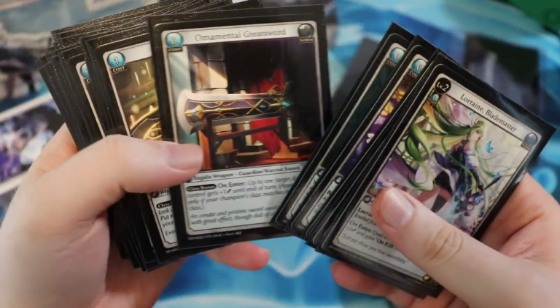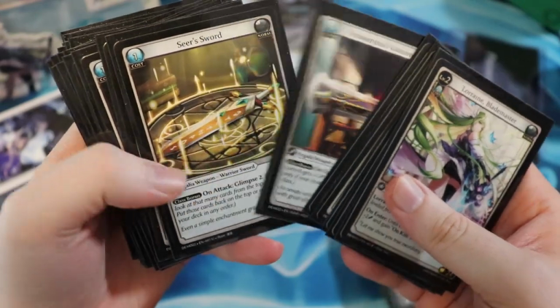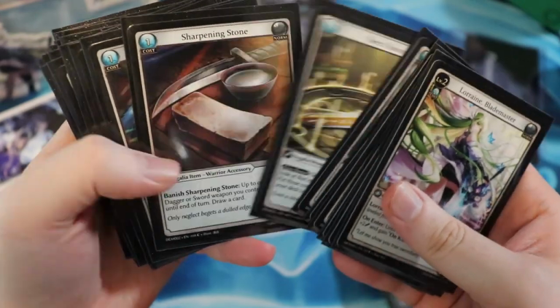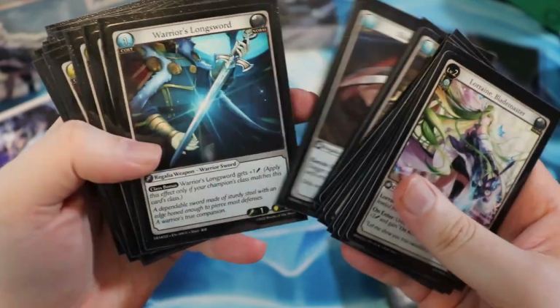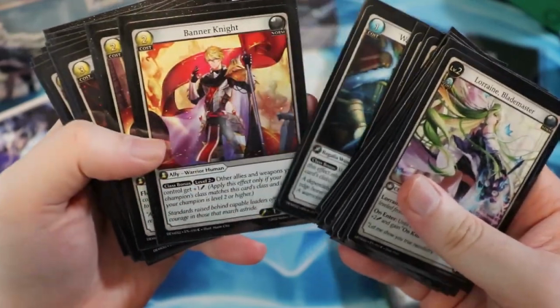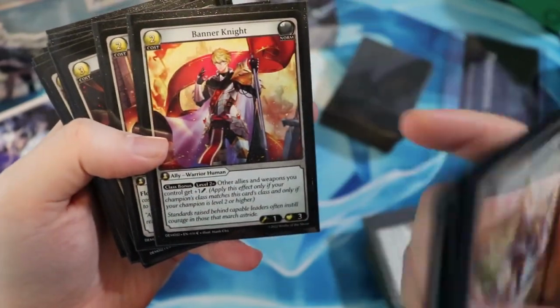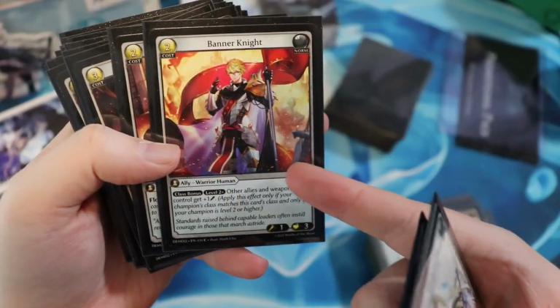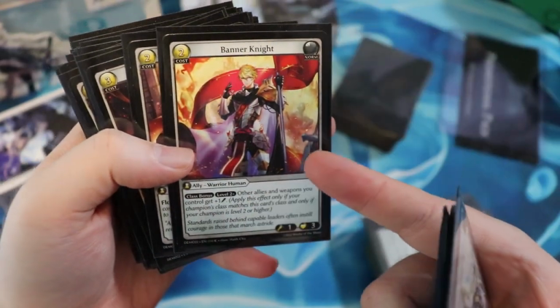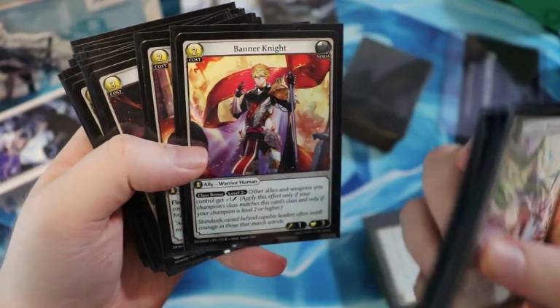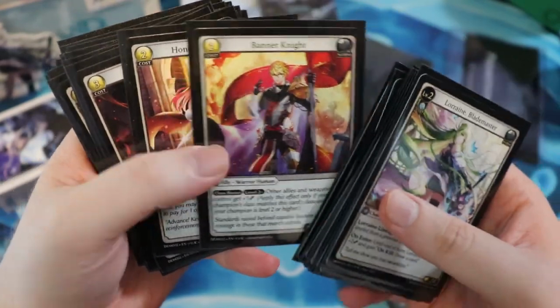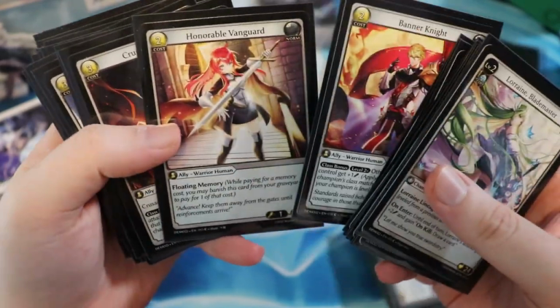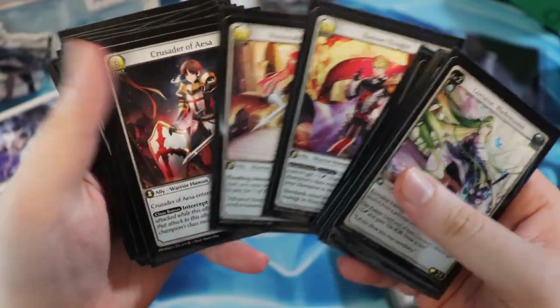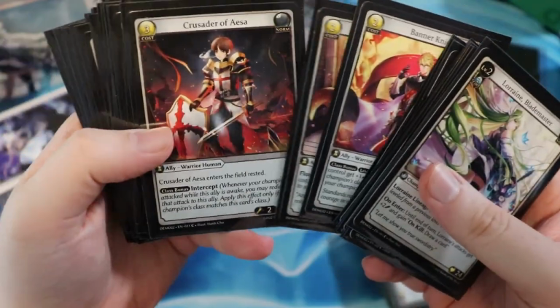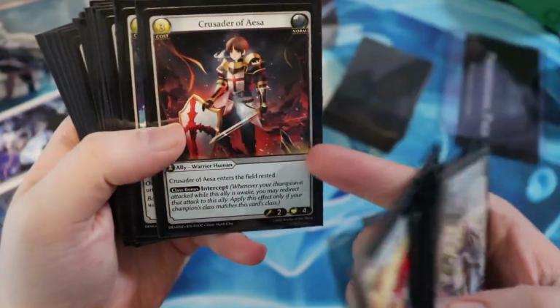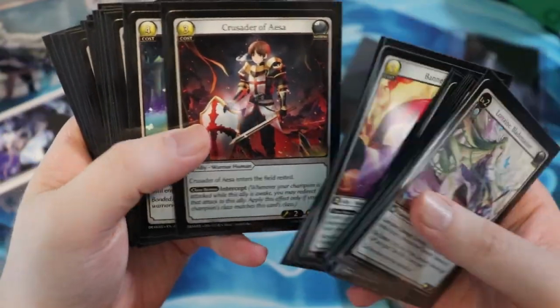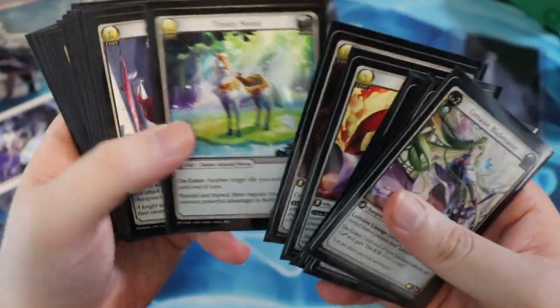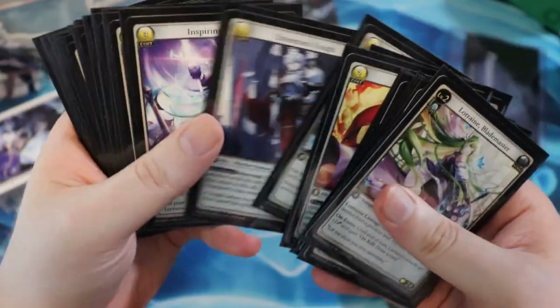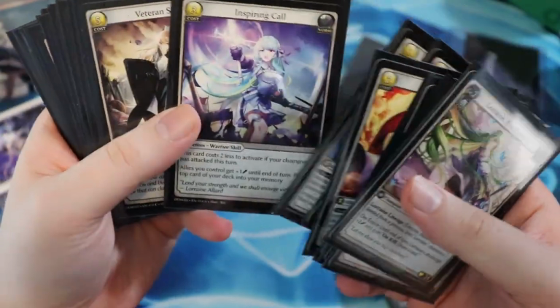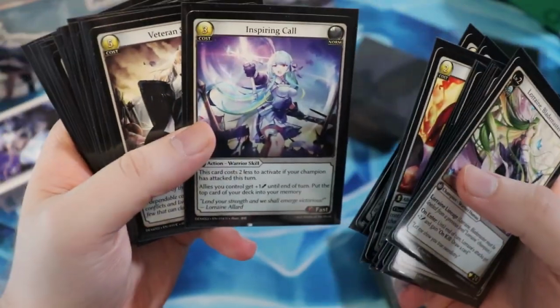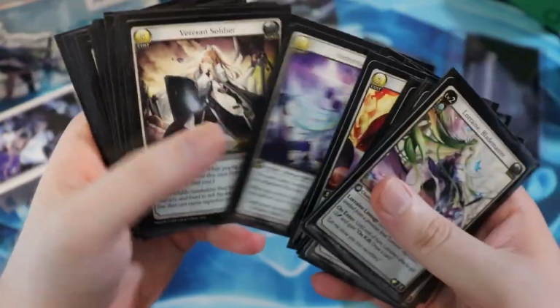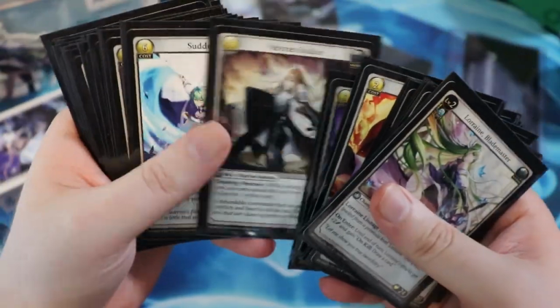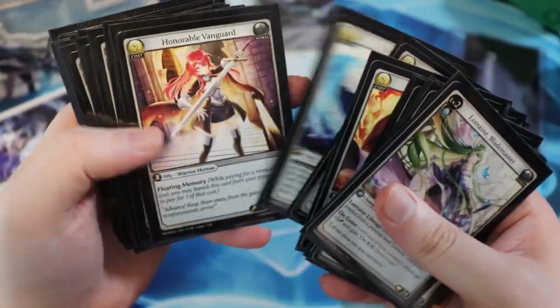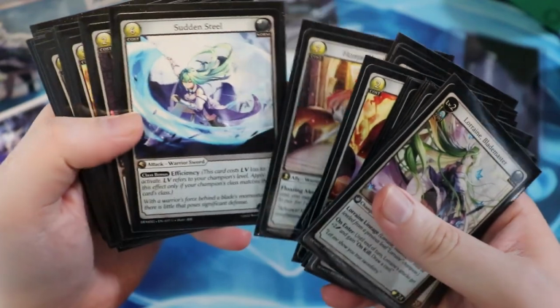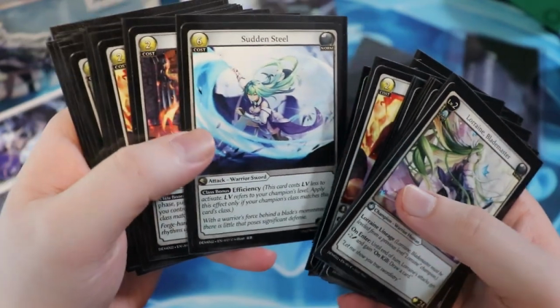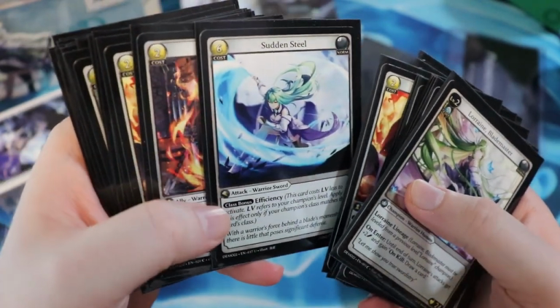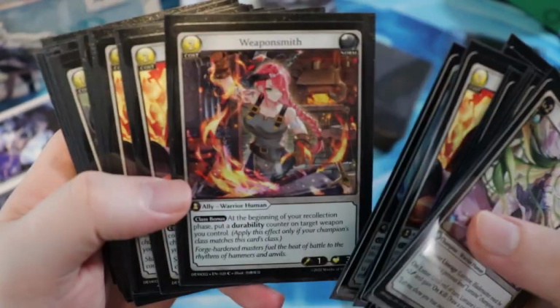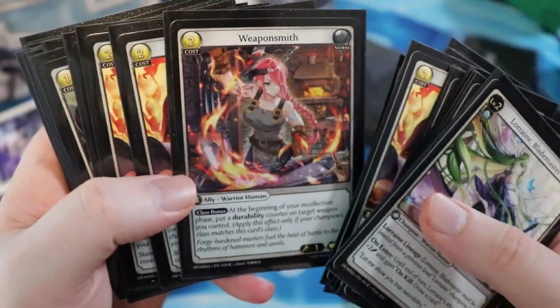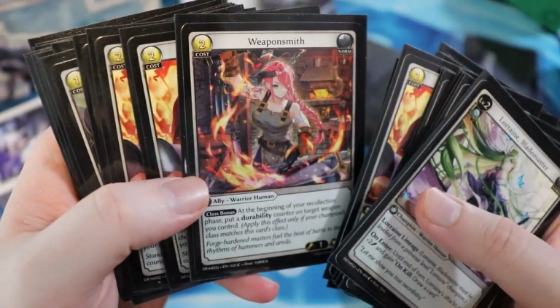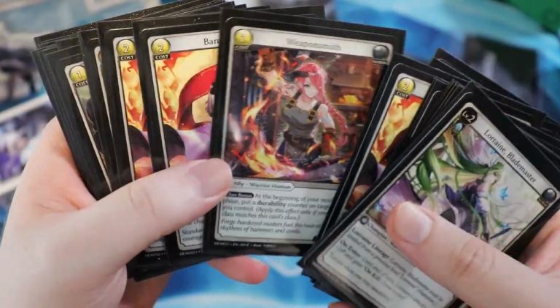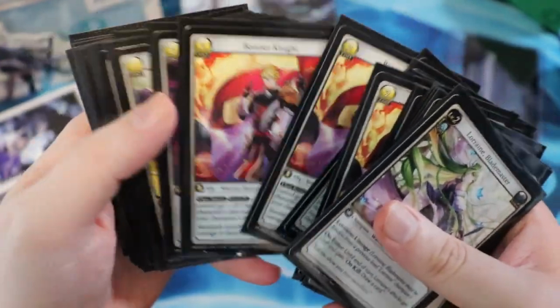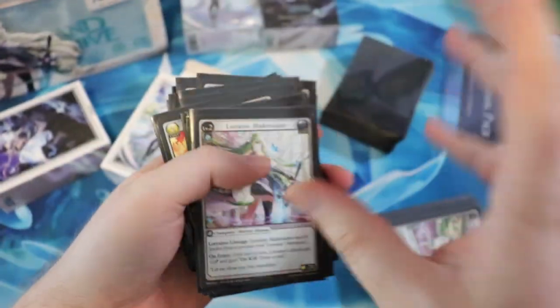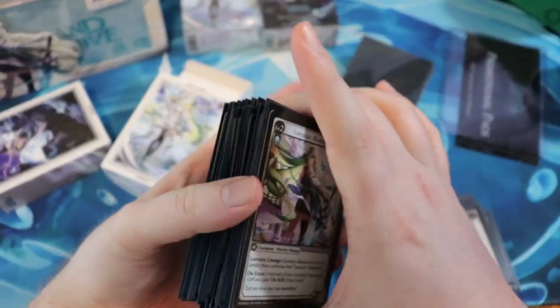Look how amazing this looks, right? And hey, look — same artist. This is Honshu, same artist as the map that I showed off. Absolutely beautiful artwork here. The coloring — everything looks so good, so good and crisp.